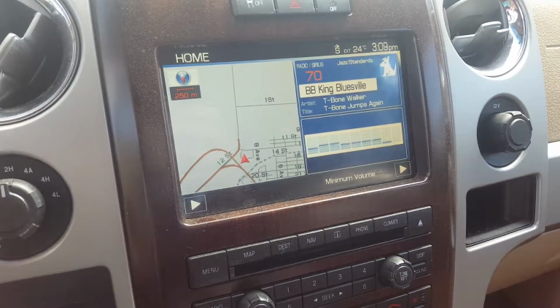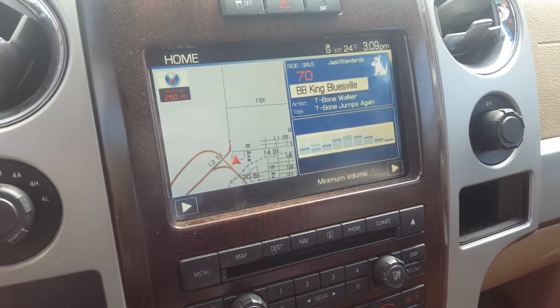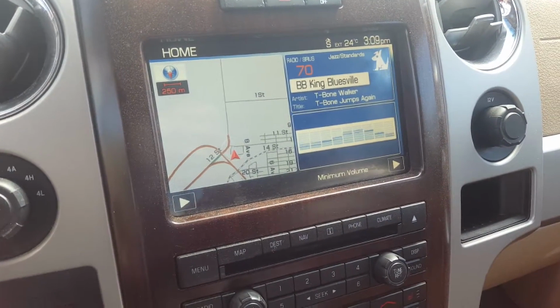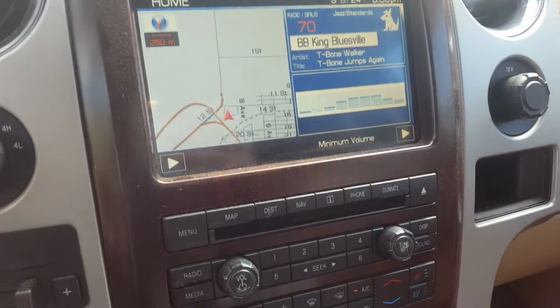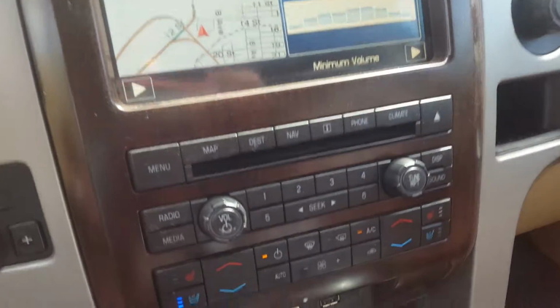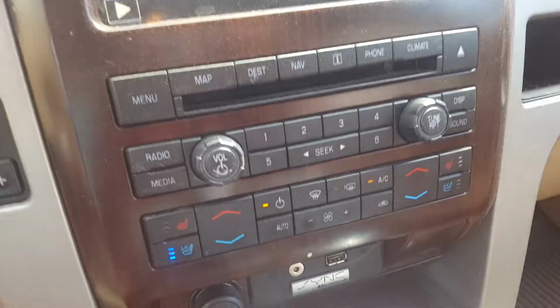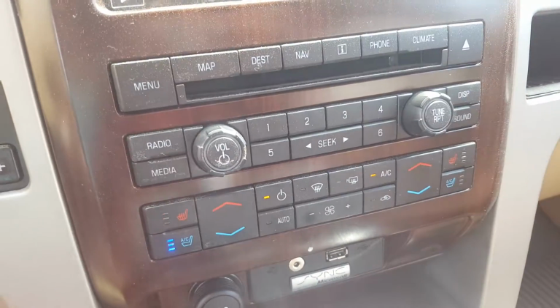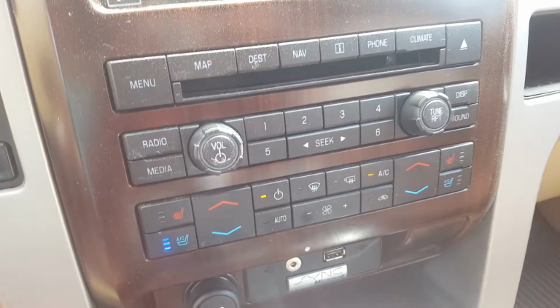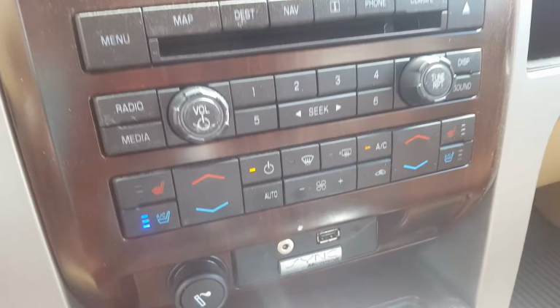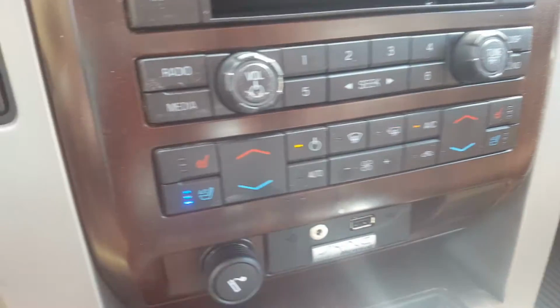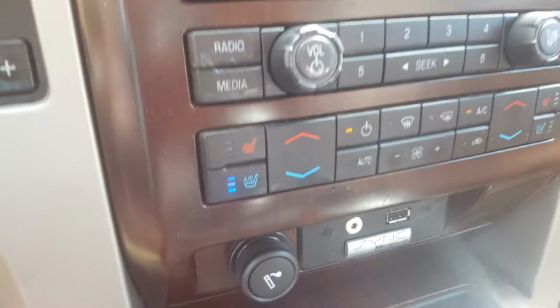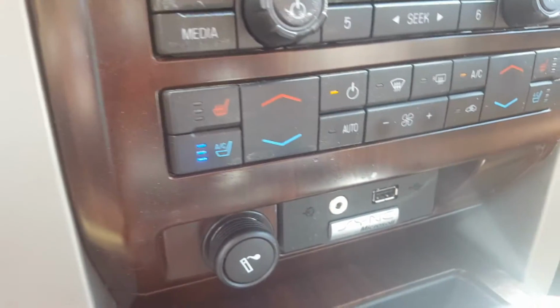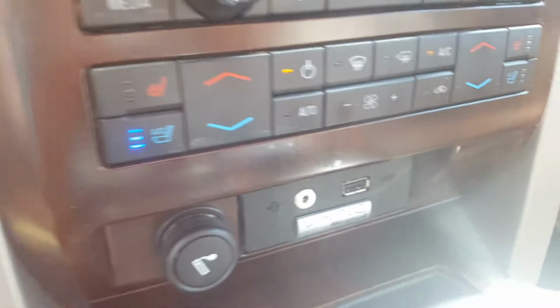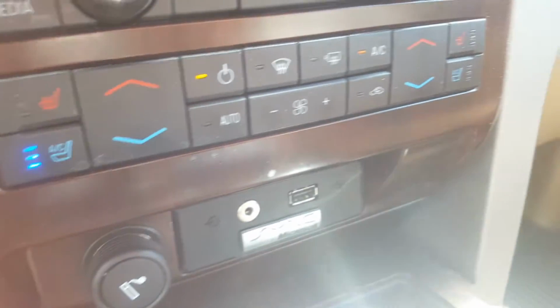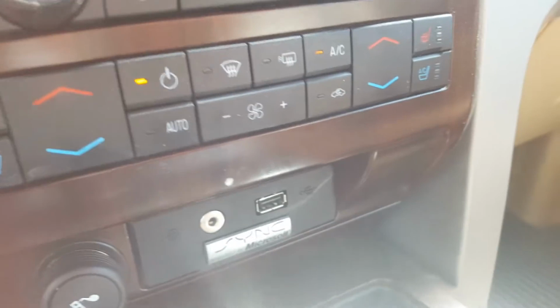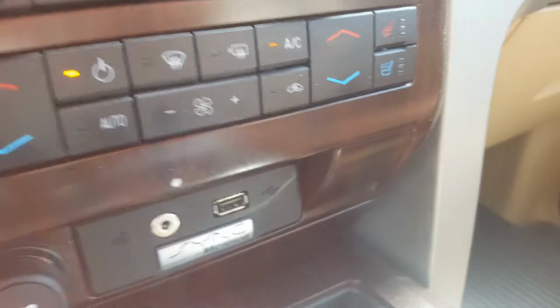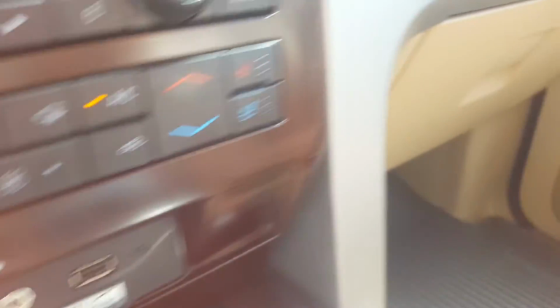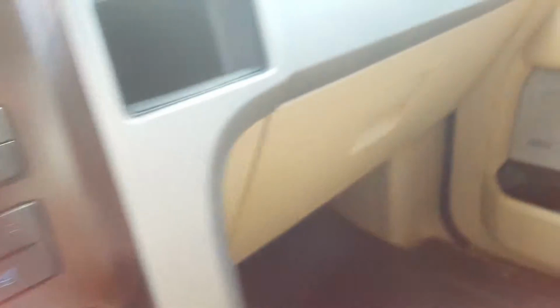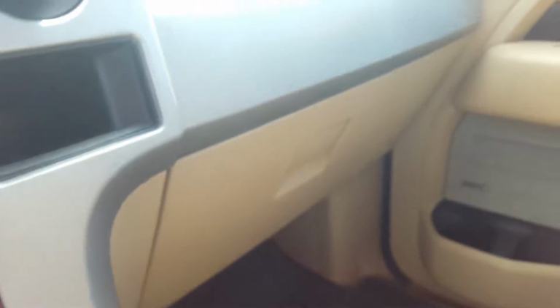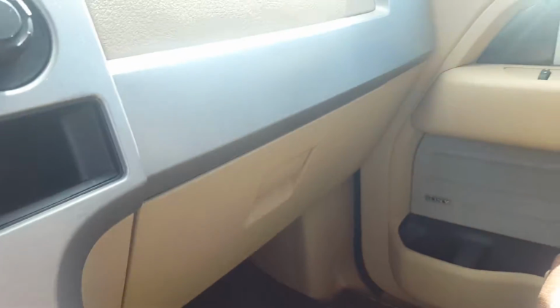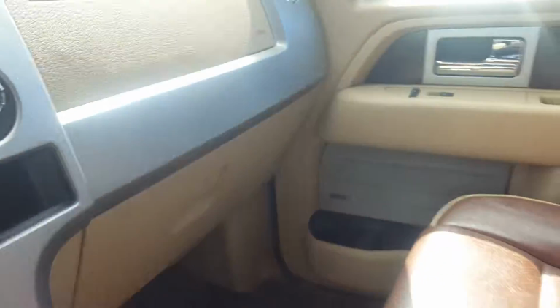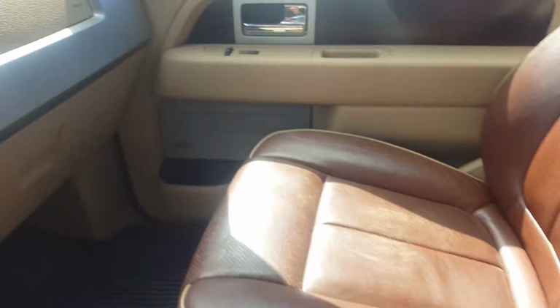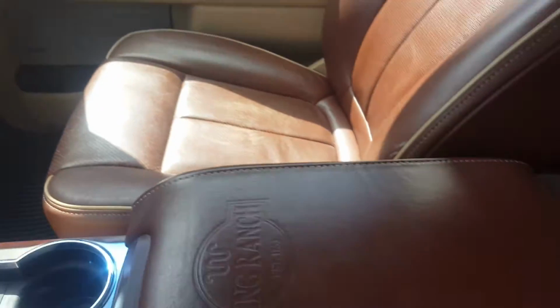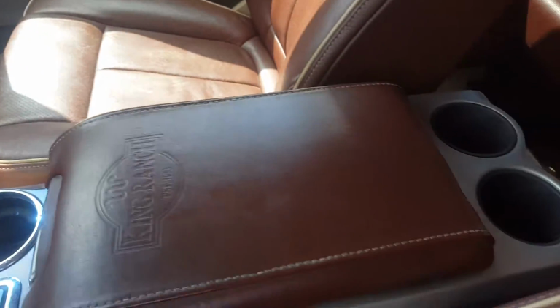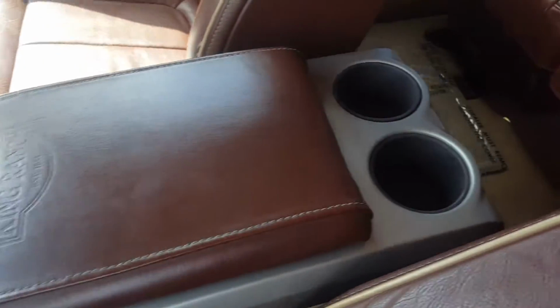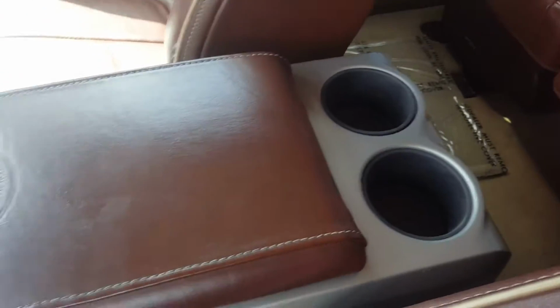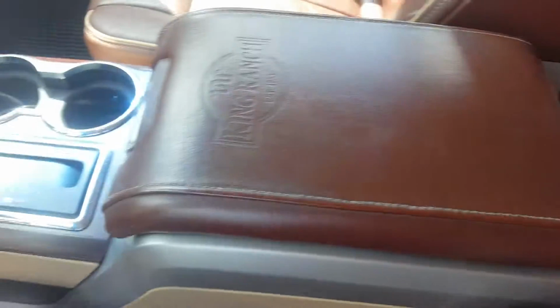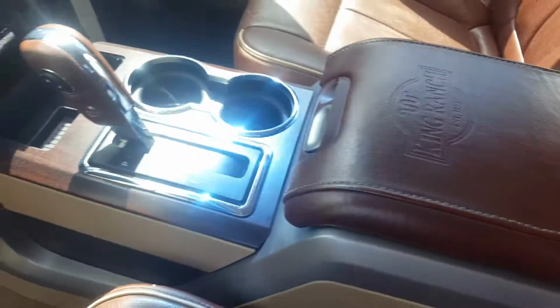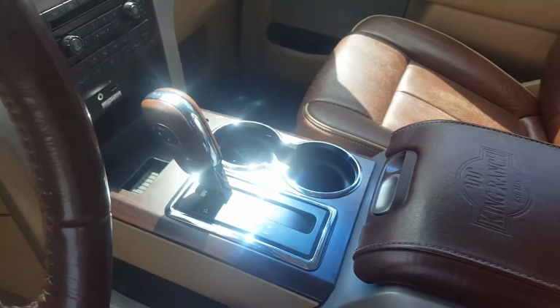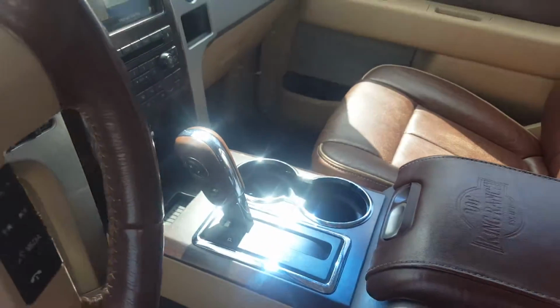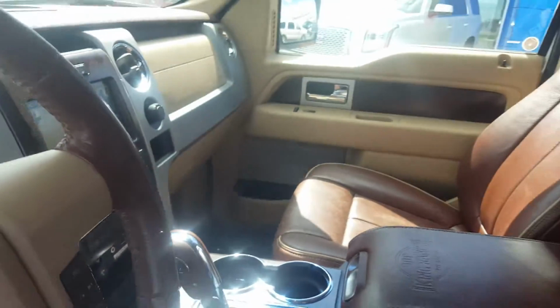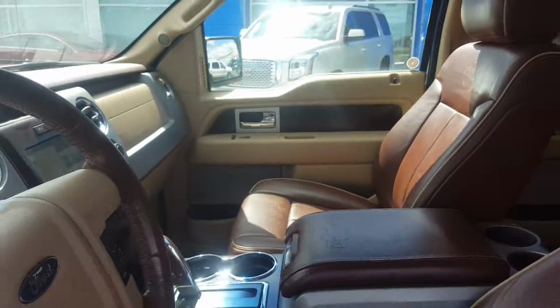We have auxiliary input and Bluetooth capability, front dual climate control, front heated and cooled seats, a side console, and a center console with cup holders and storage. This truck also has a sunroof.